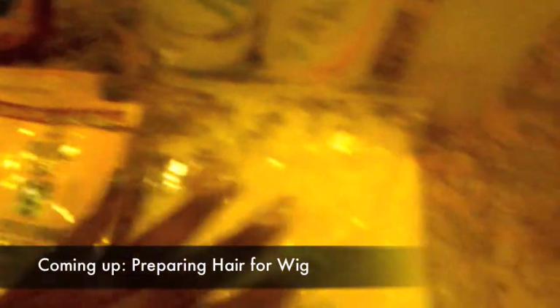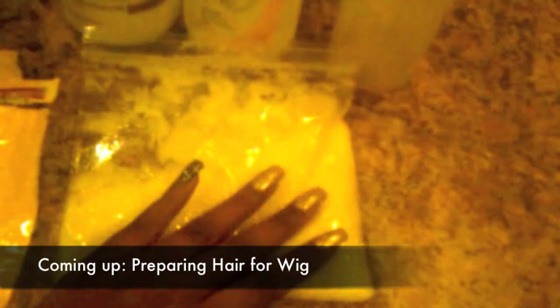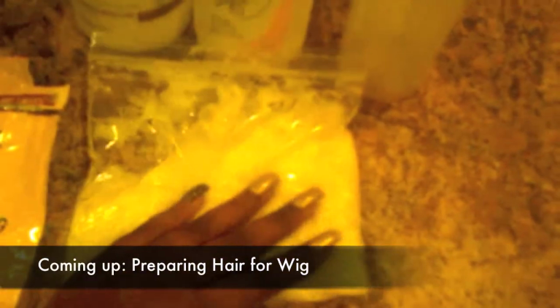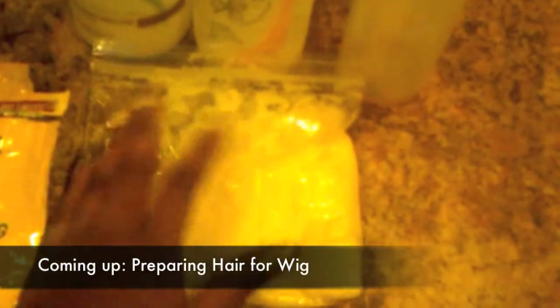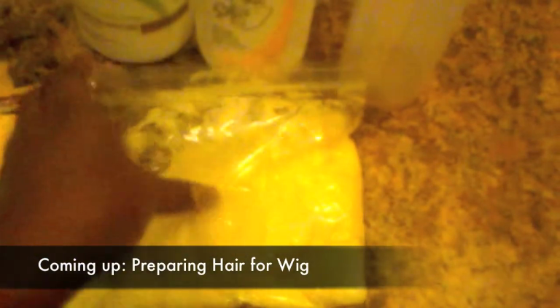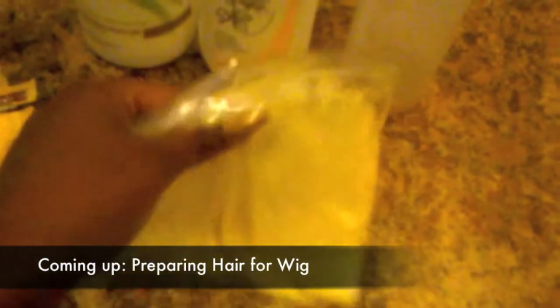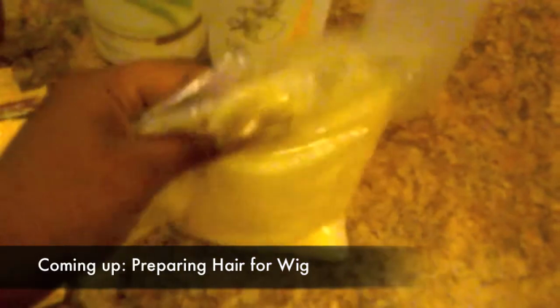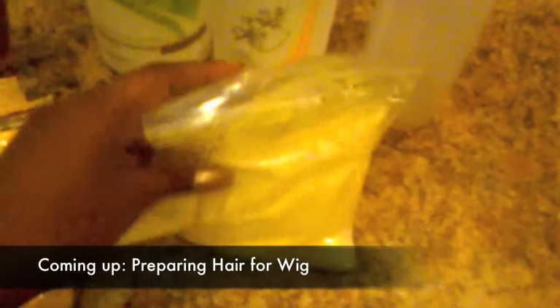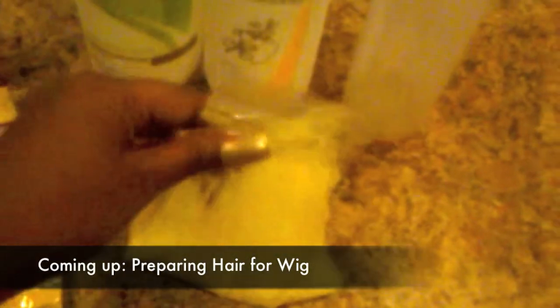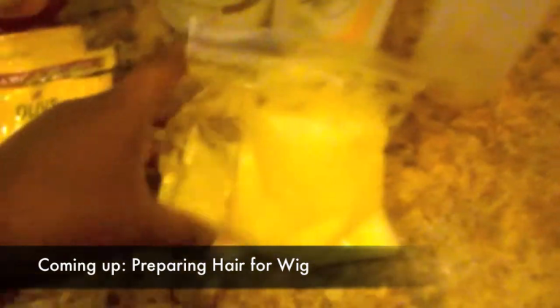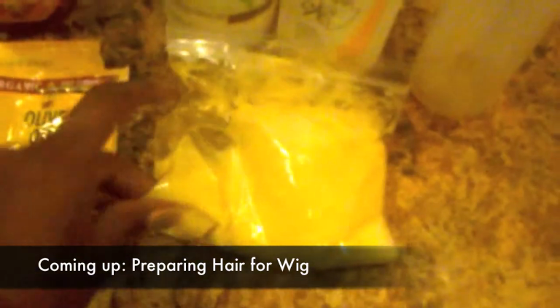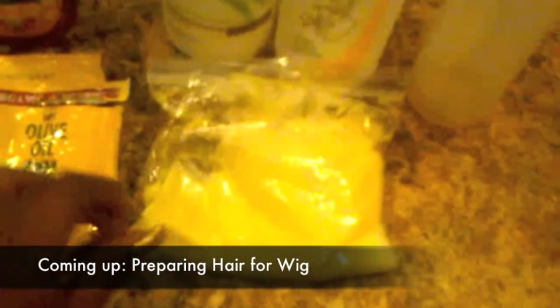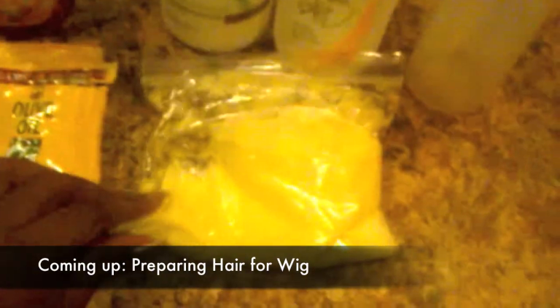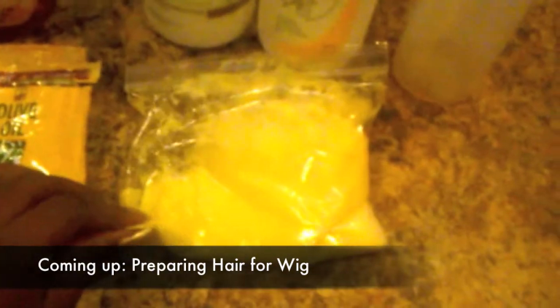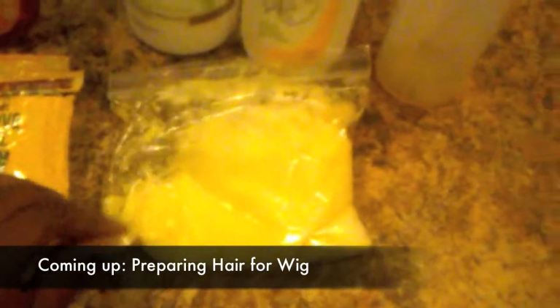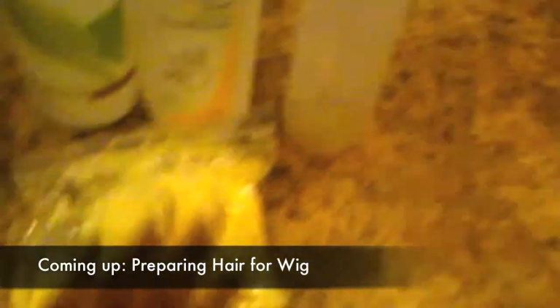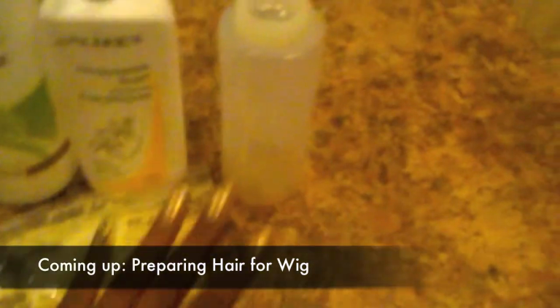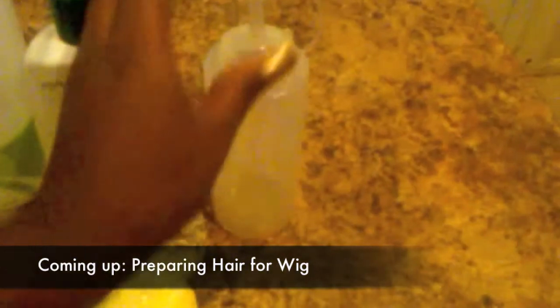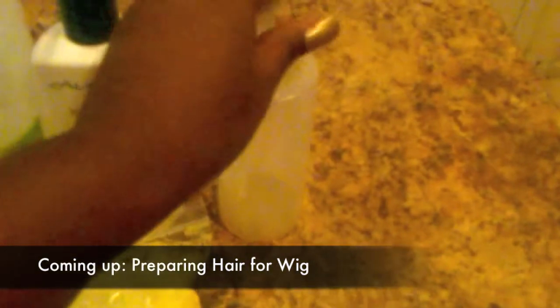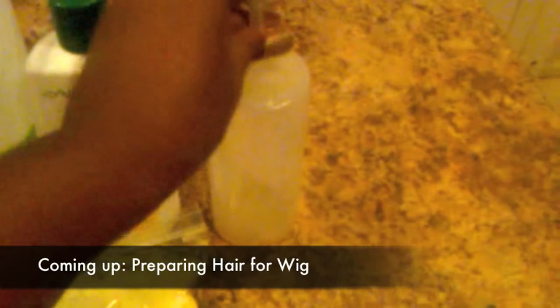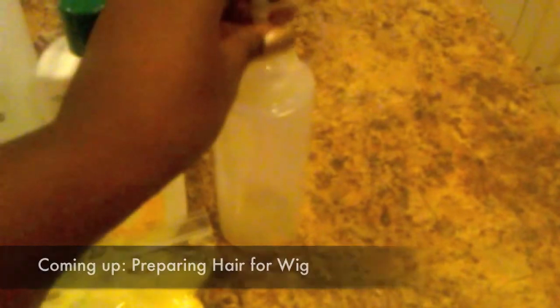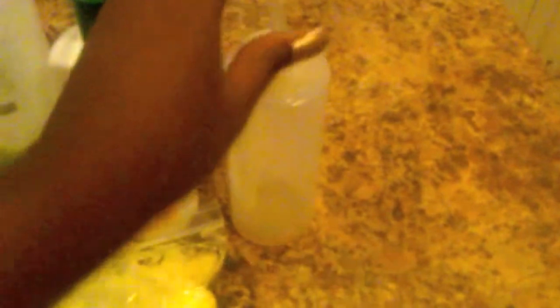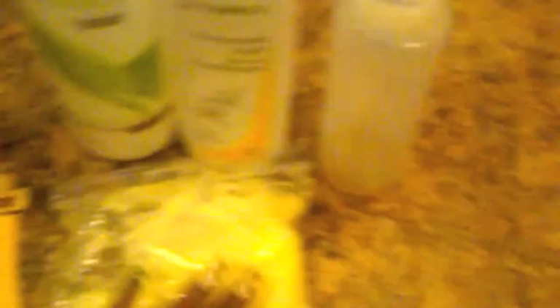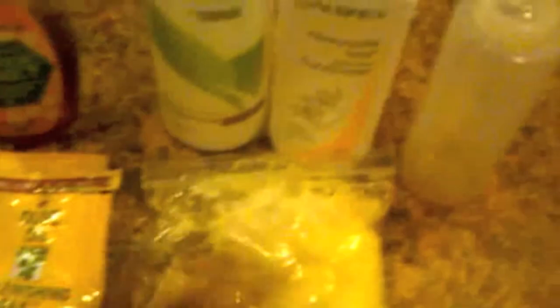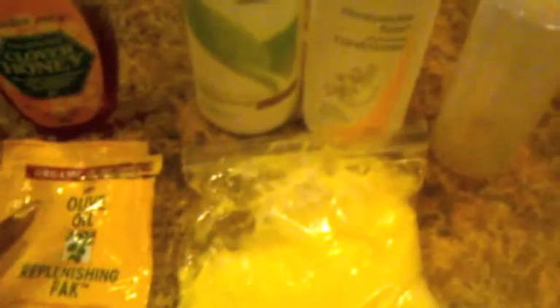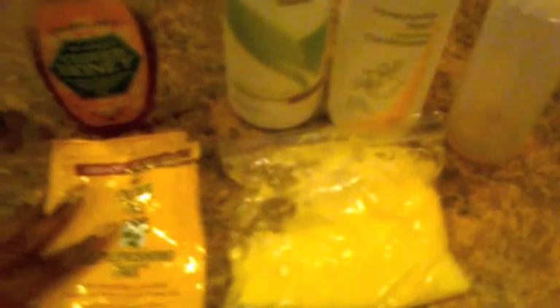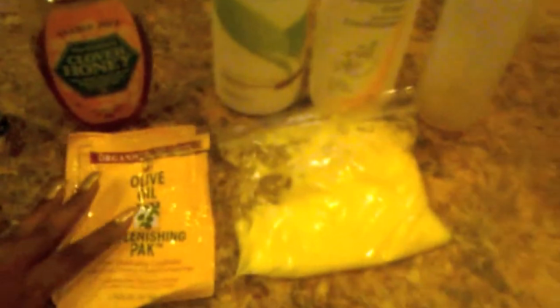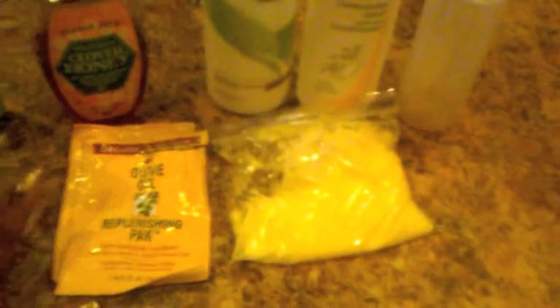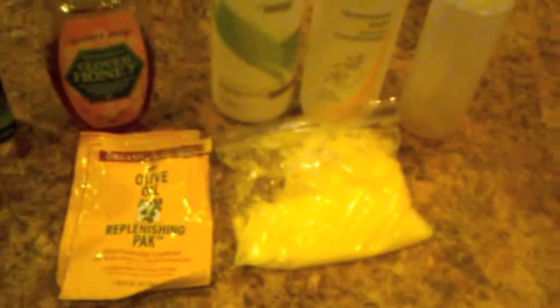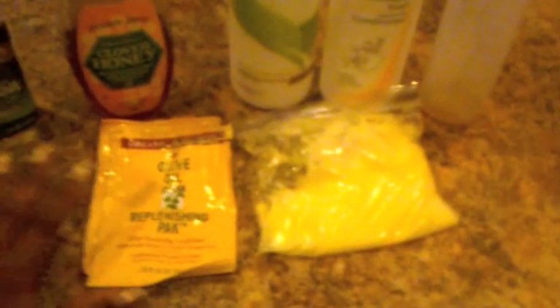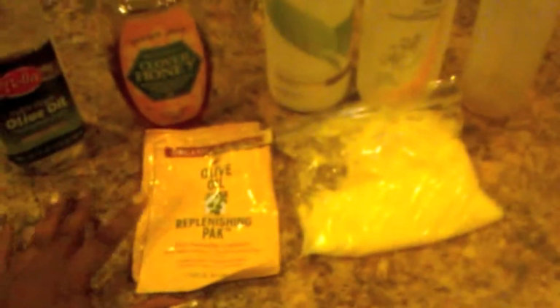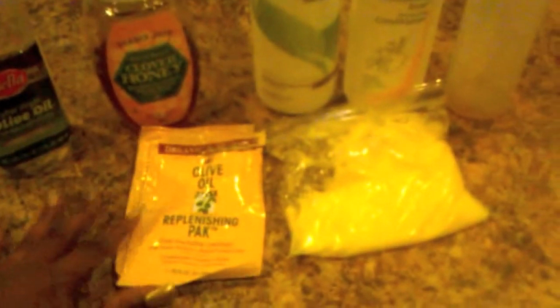I put everything in this plastic bag. Normally I will cut a corner here and apply in the shower, but I think I'm going to try to use this dispenser and apply in the shower. I'll come back at you guys once I'm done conditioning my hair.